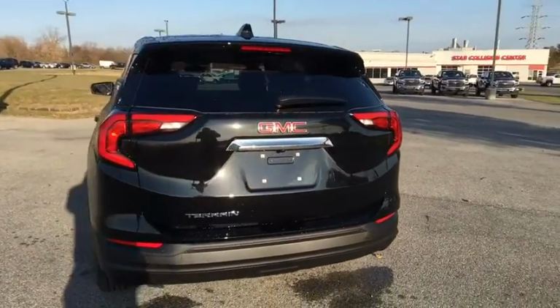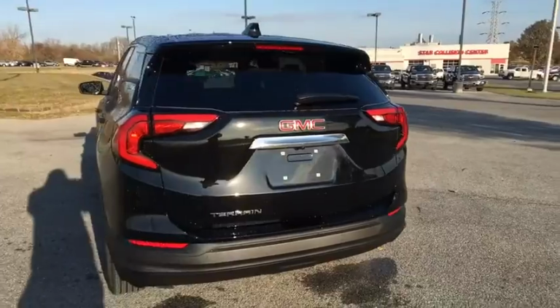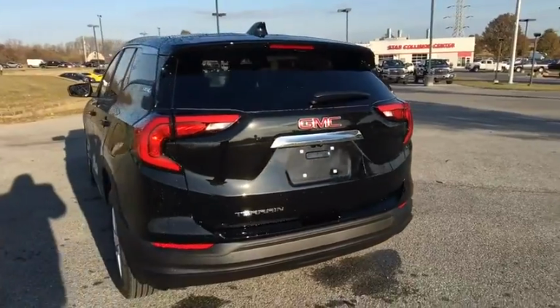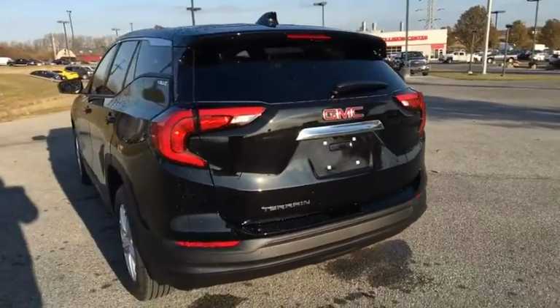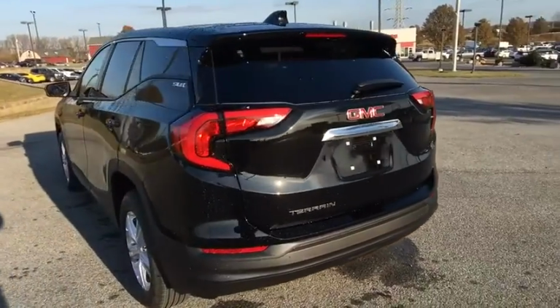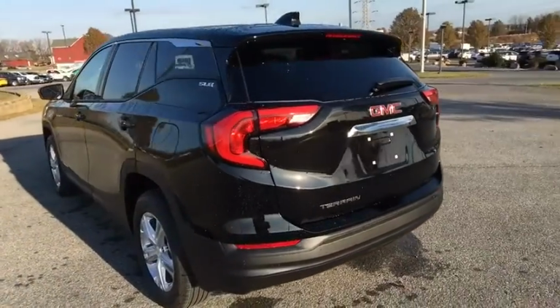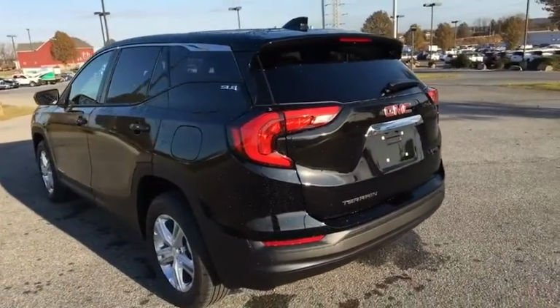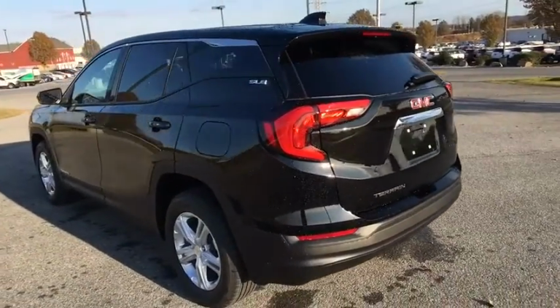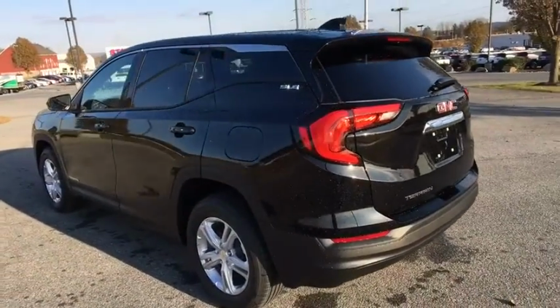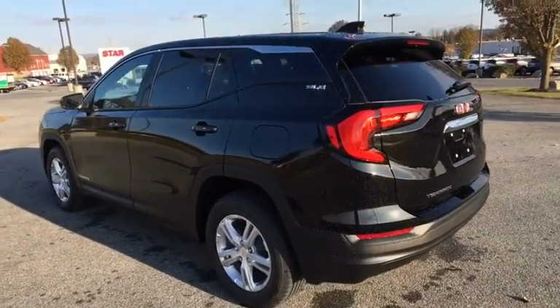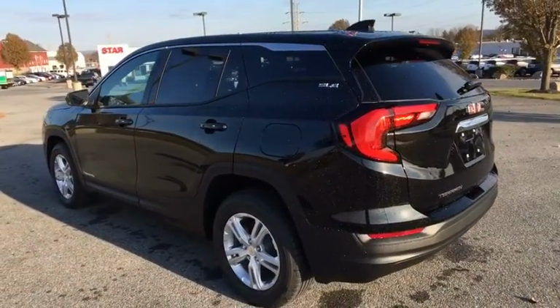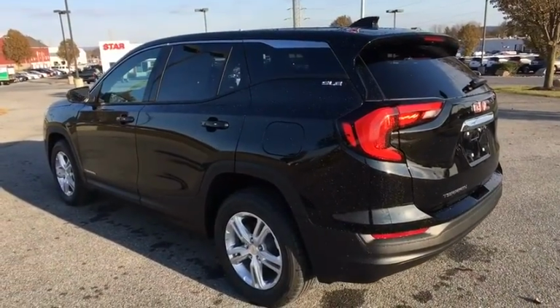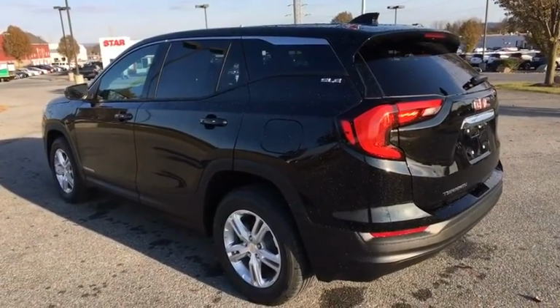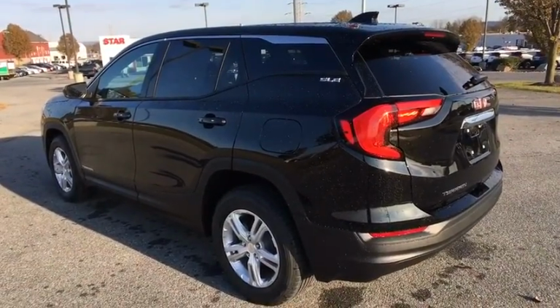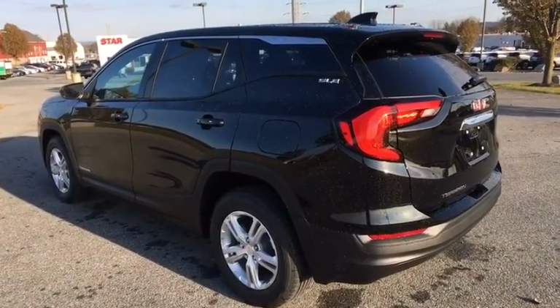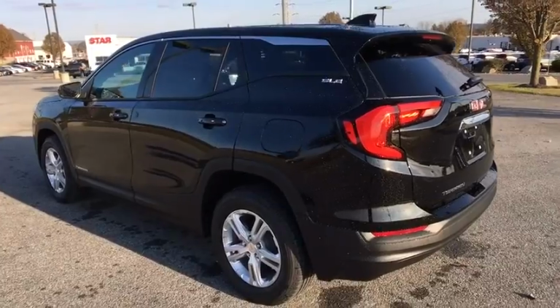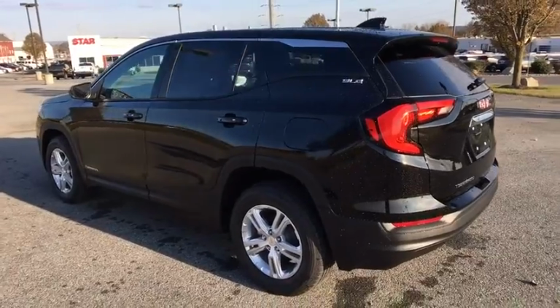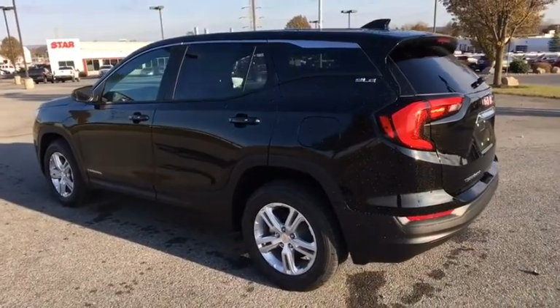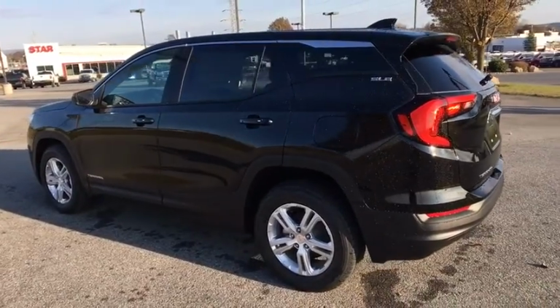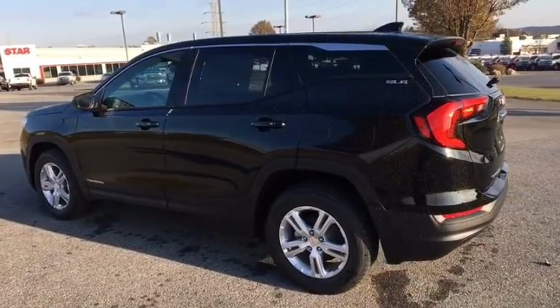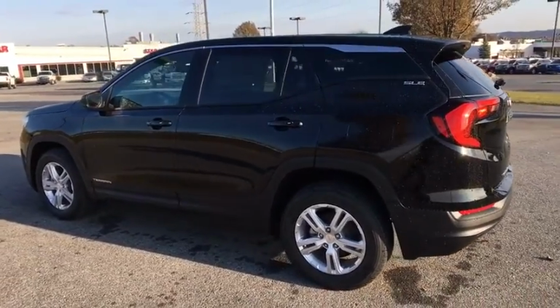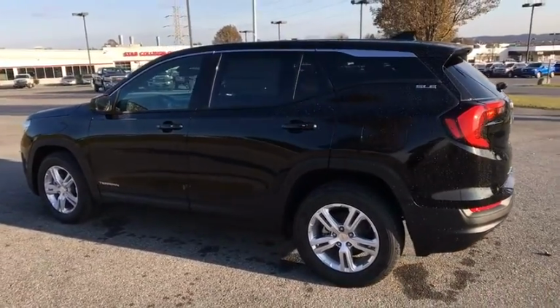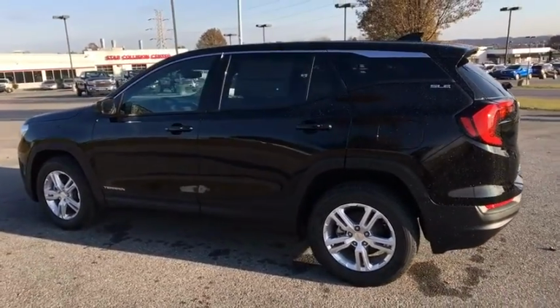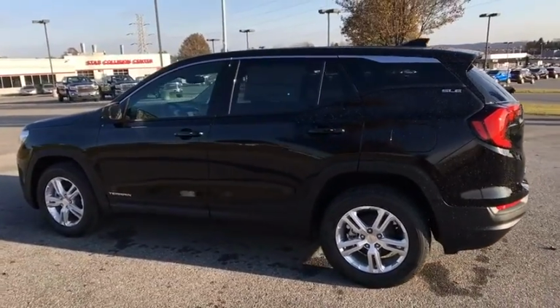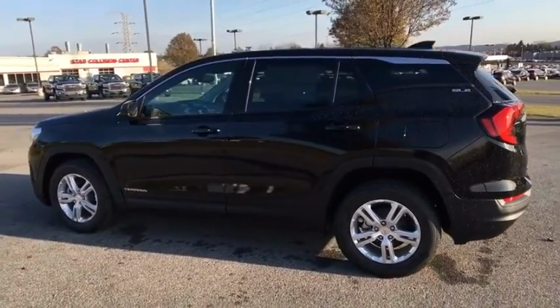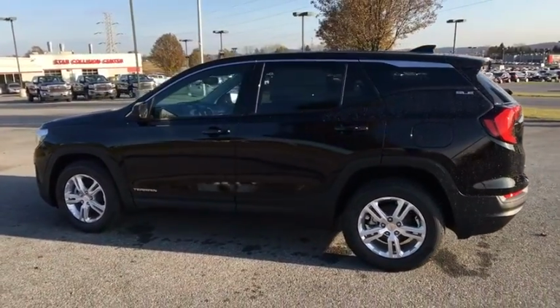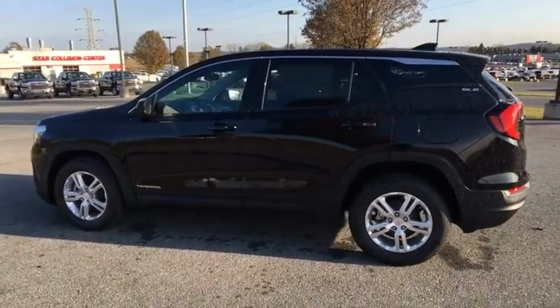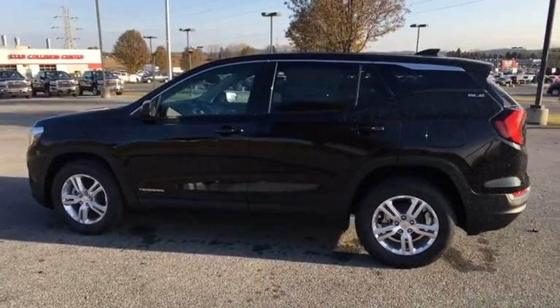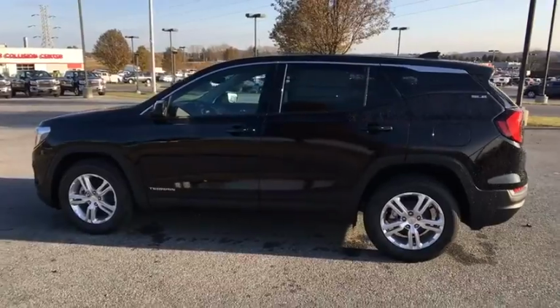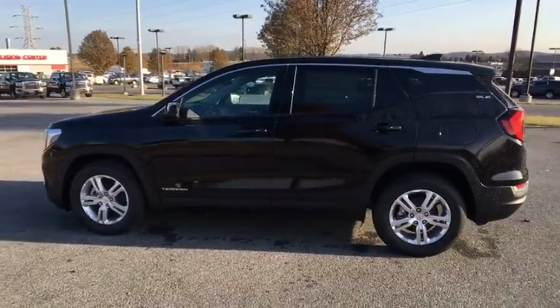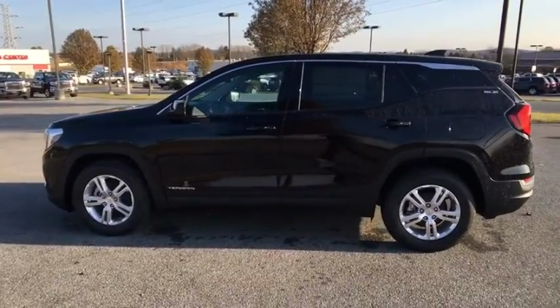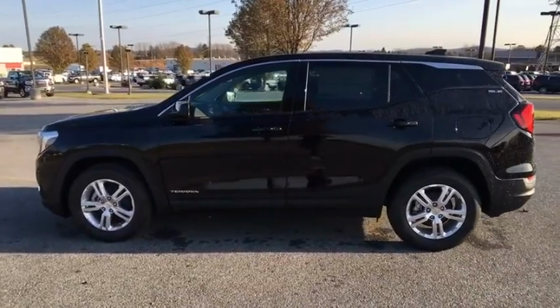Brake assist, panic alarm, overhead console, tachometer, front reading lamps, tilt steering wheel, driver vanity mirror. A vehicle like this doesn't come along every day. Come in and get it before someone else does.